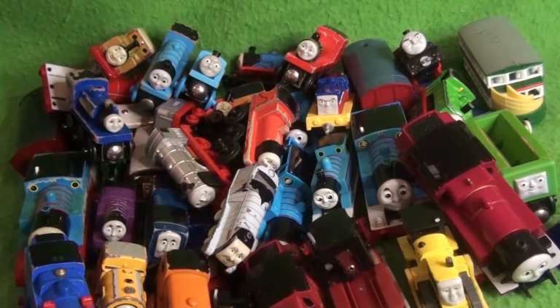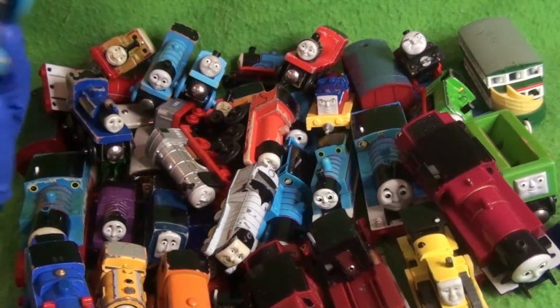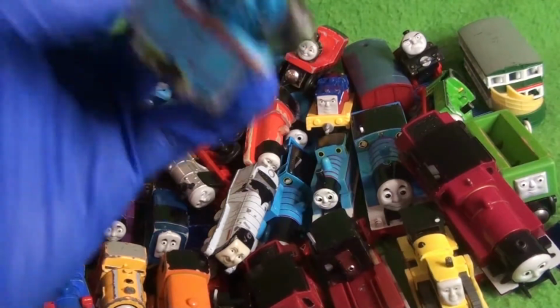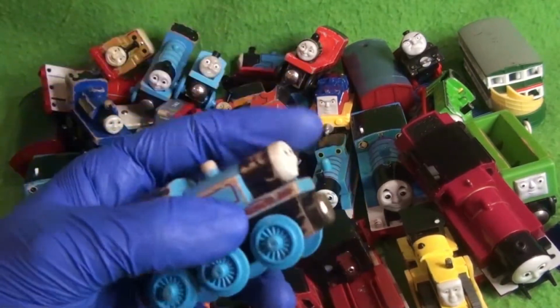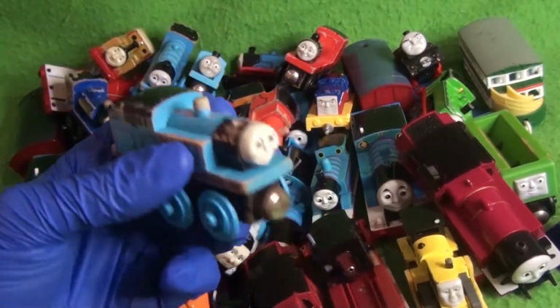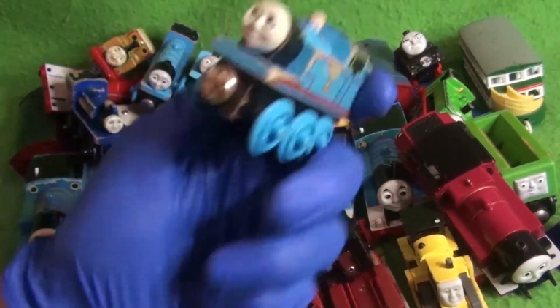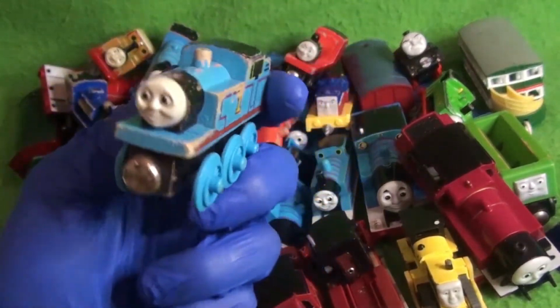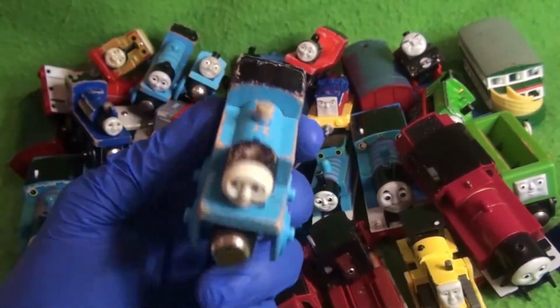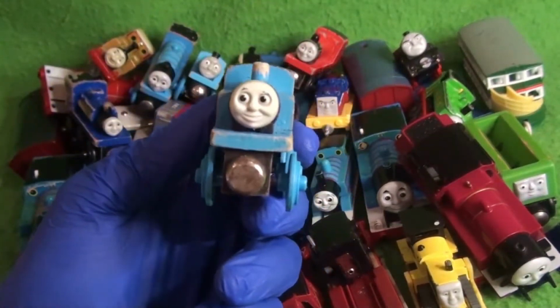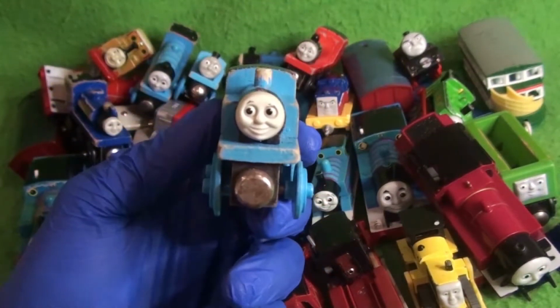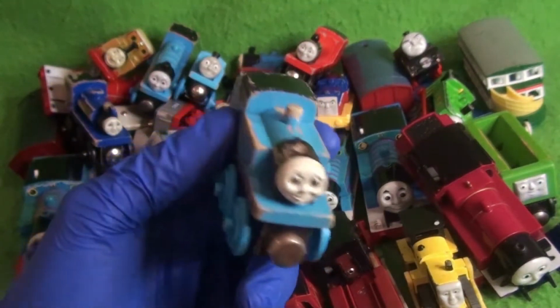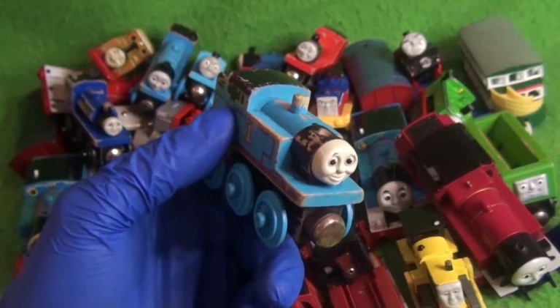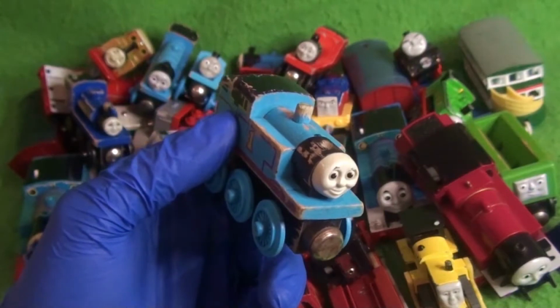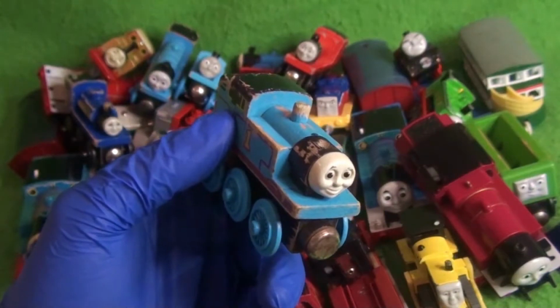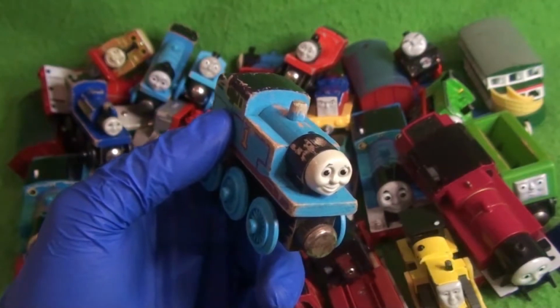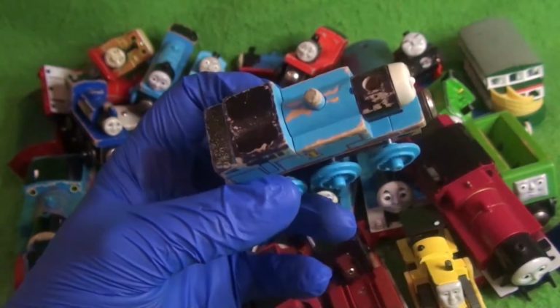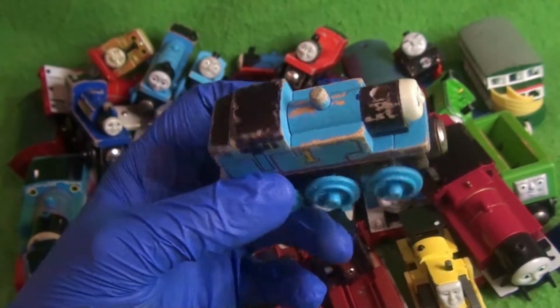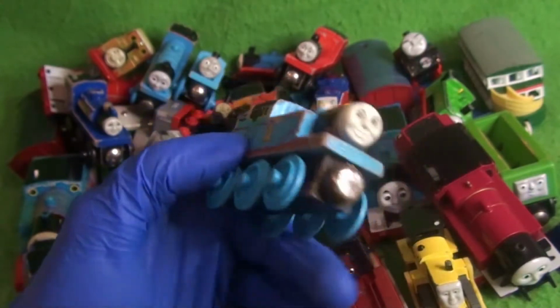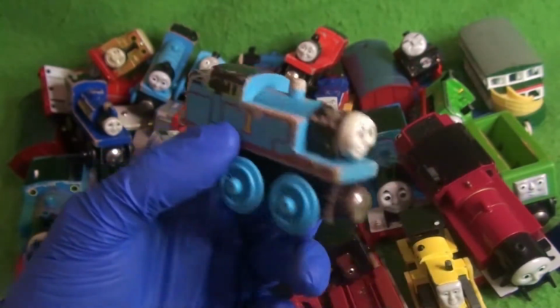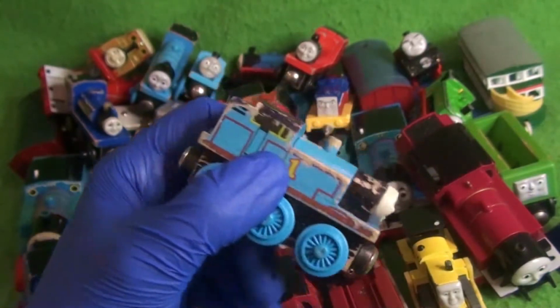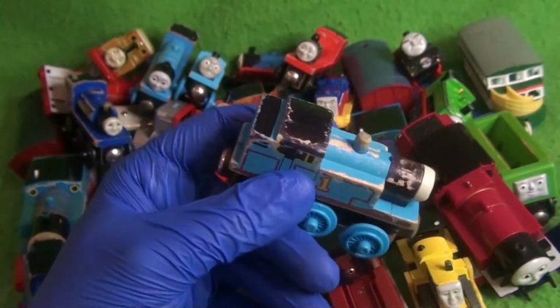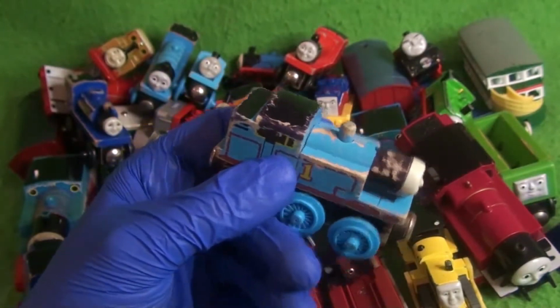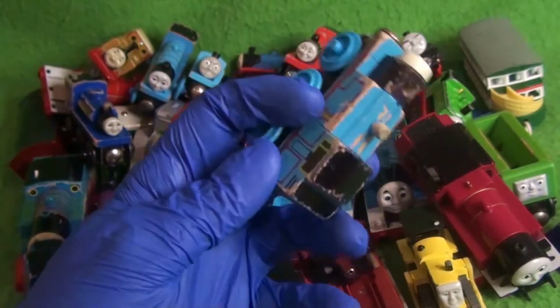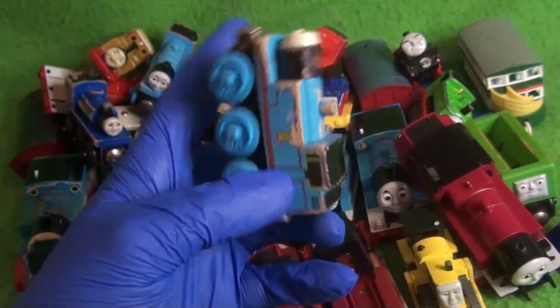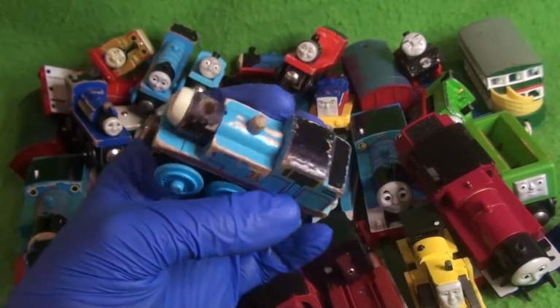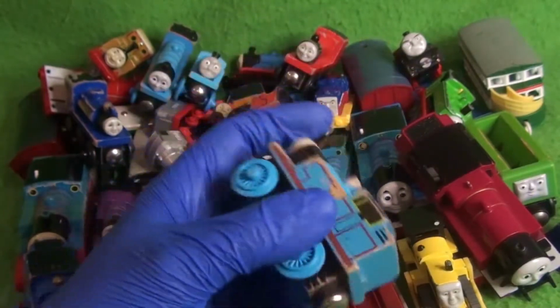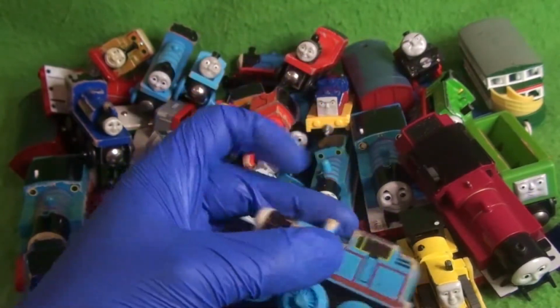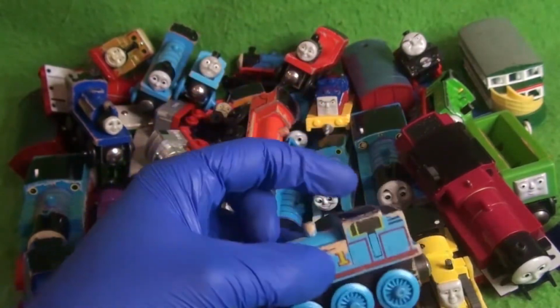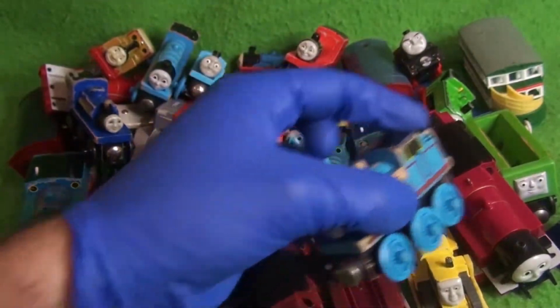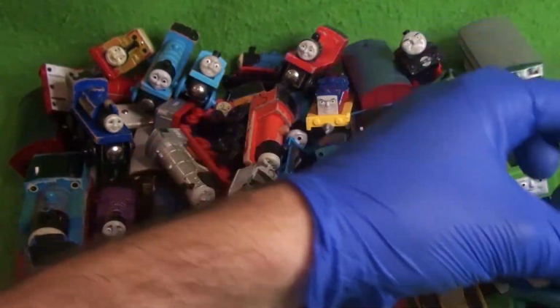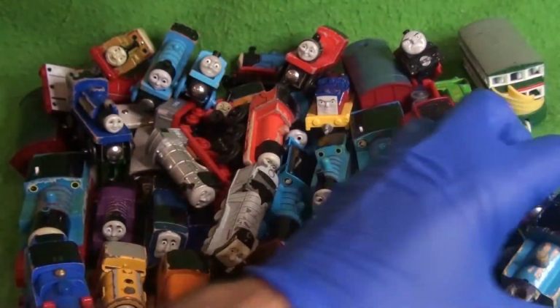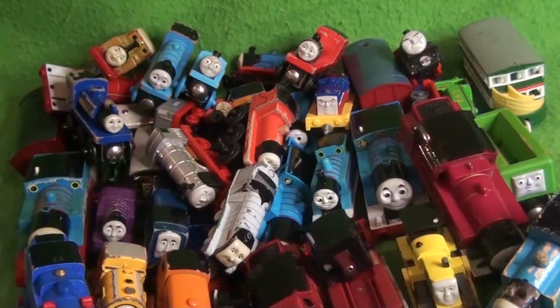Here we have a 1992 or 1993 Thomas — probably 1993. But he's missing his funnel. He looks pretty rancid, but there's a funny-looking 93 Thomas.